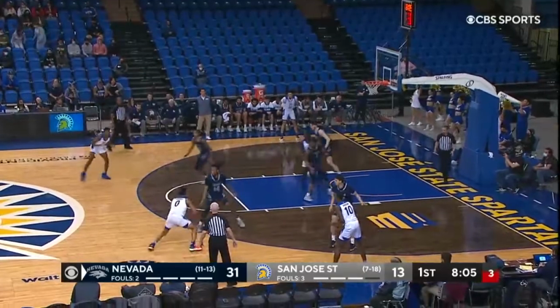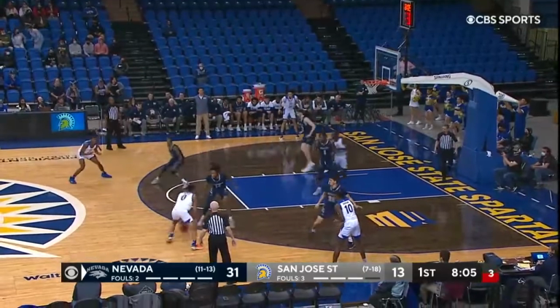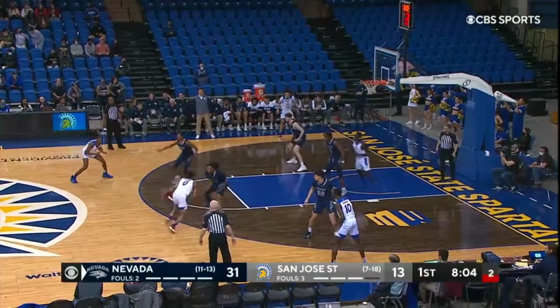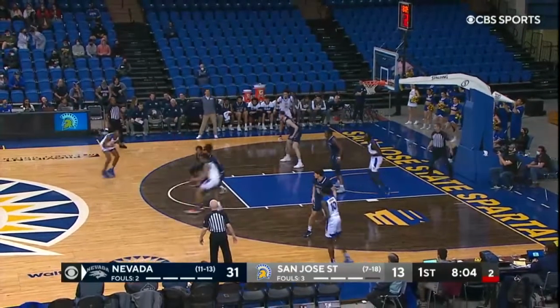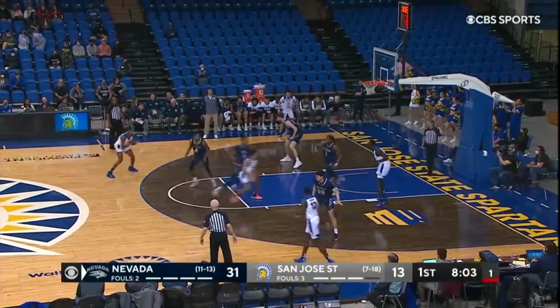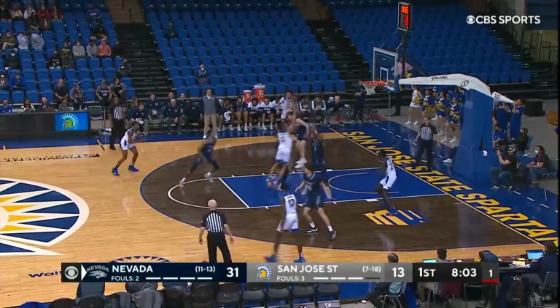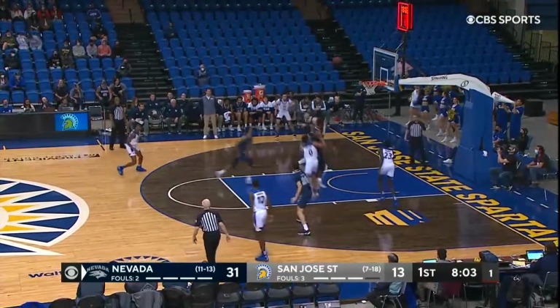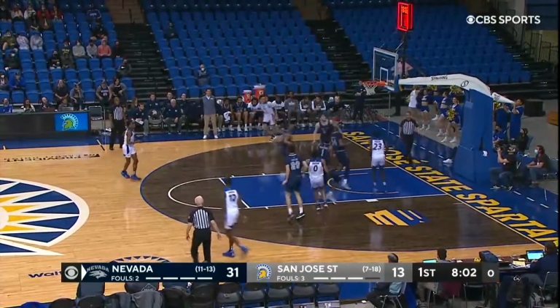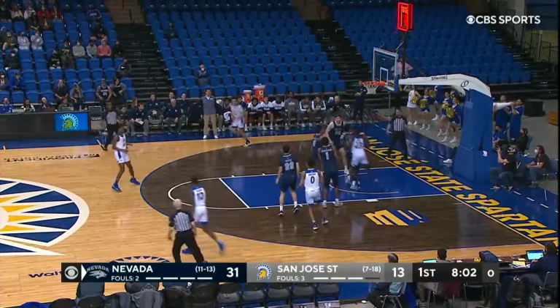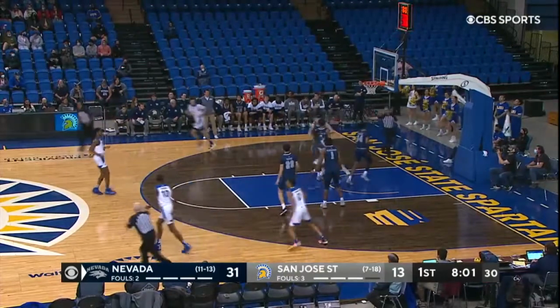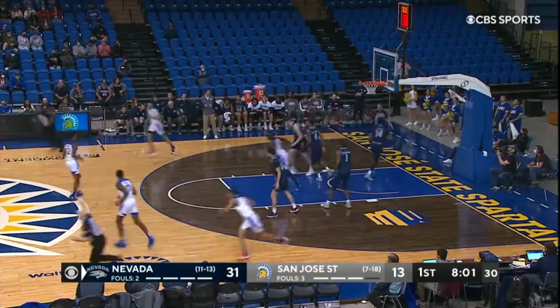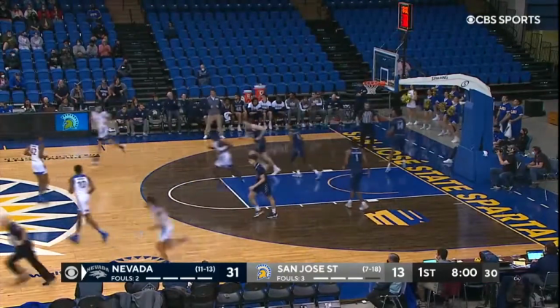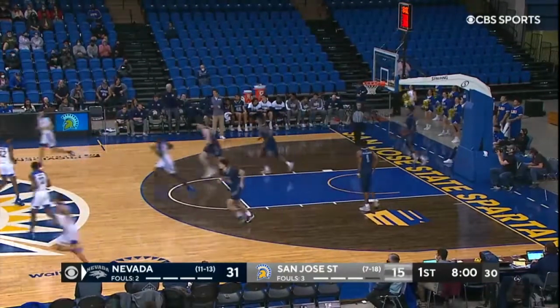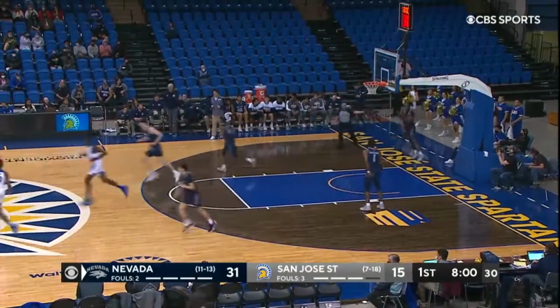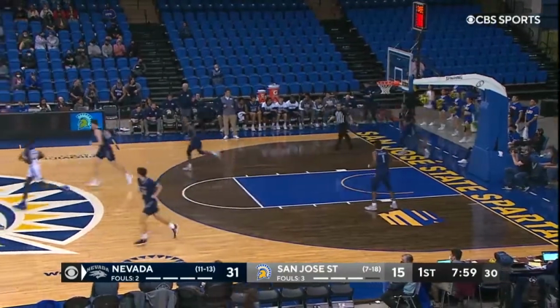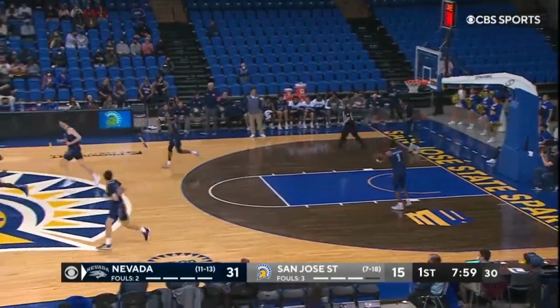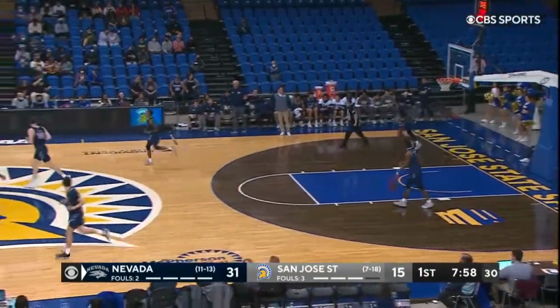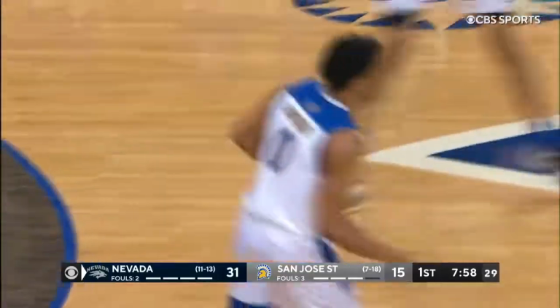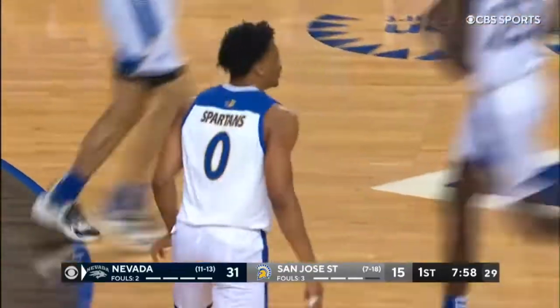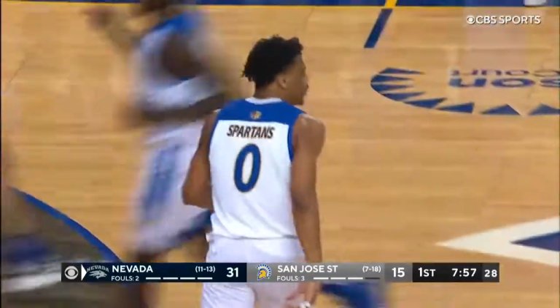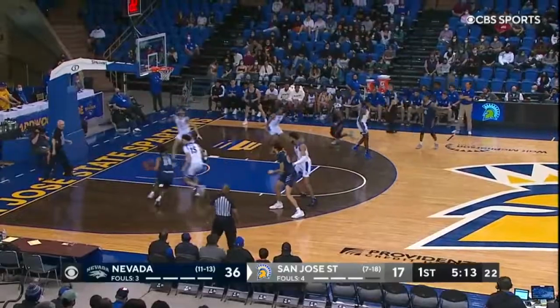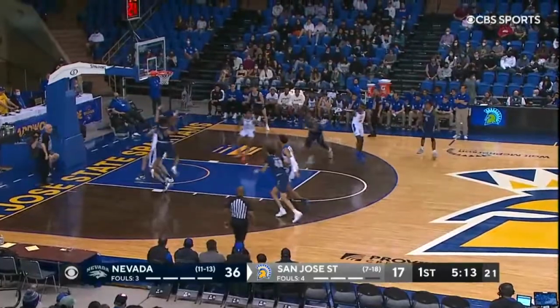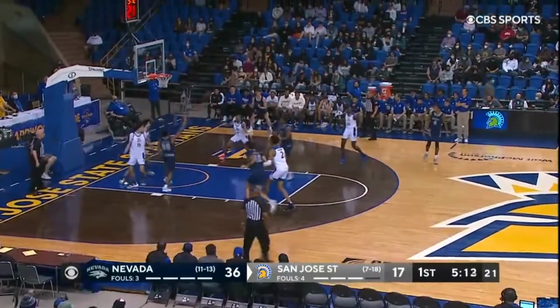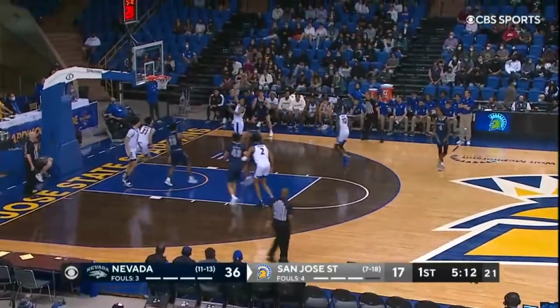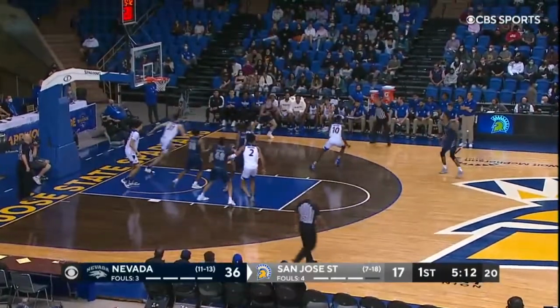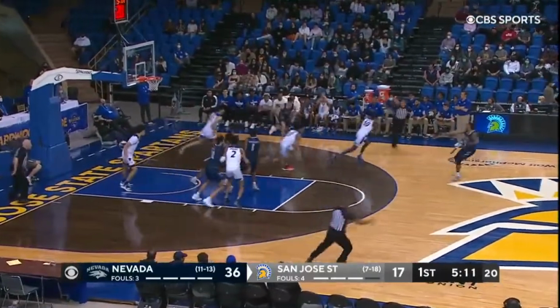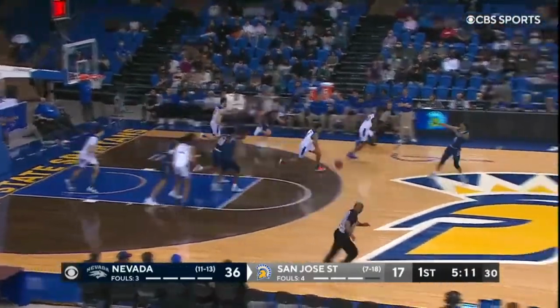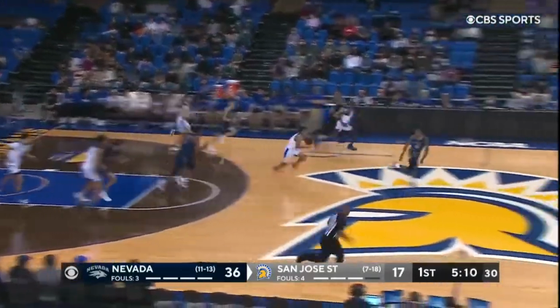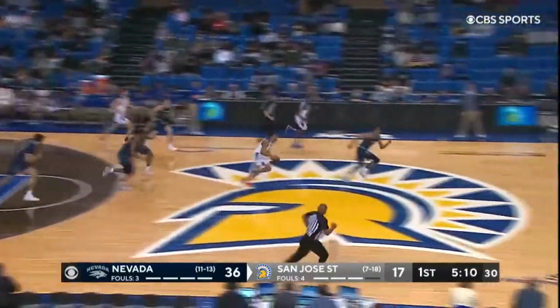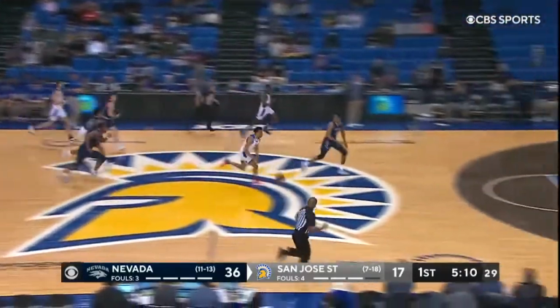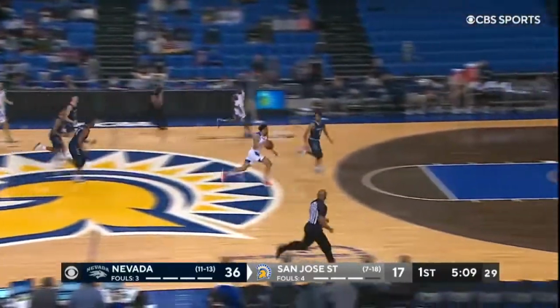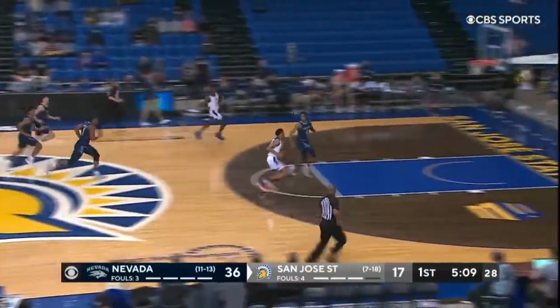They are tonight because they don't have anybody defending. Good finish by Amy — he was well defended on that possession. Plenty of options, plenty of actions if they want to, but good steal right there by Amy Jr.